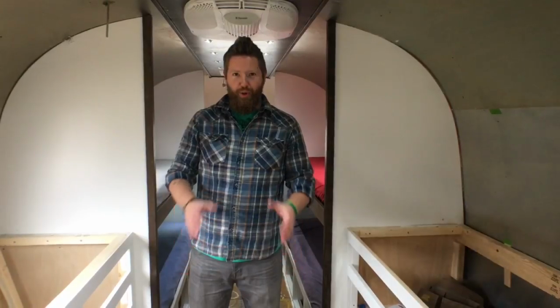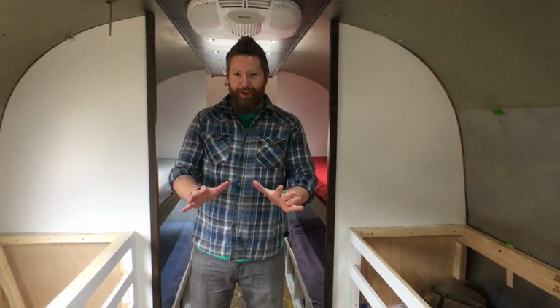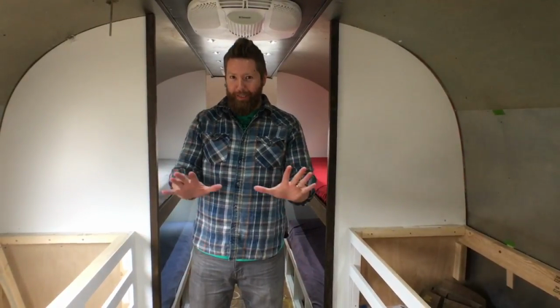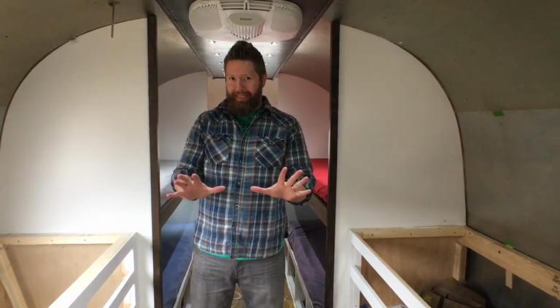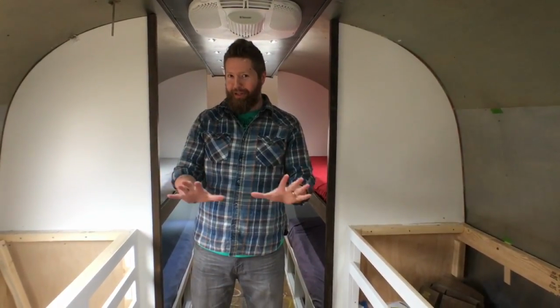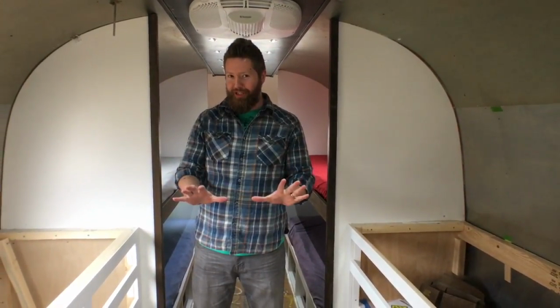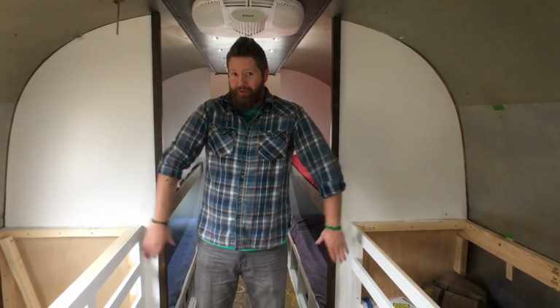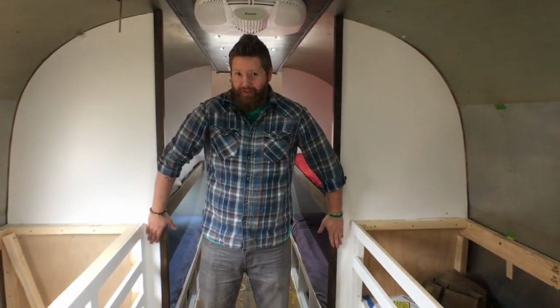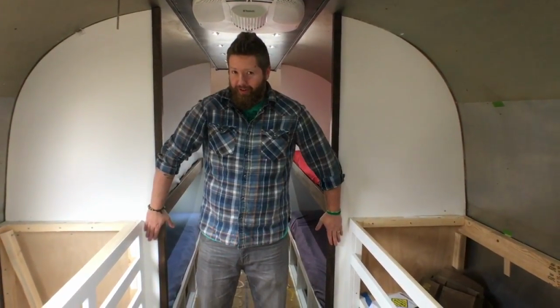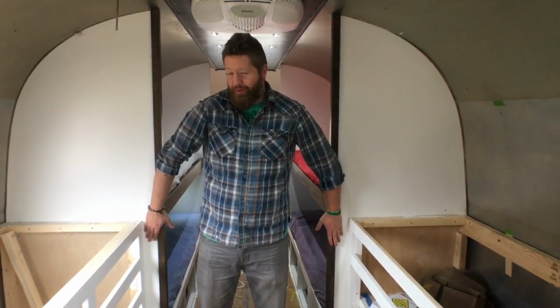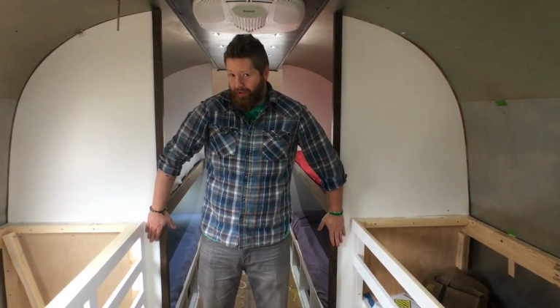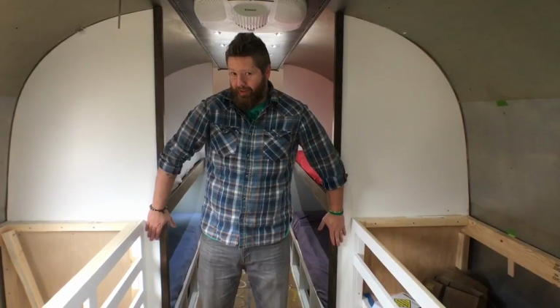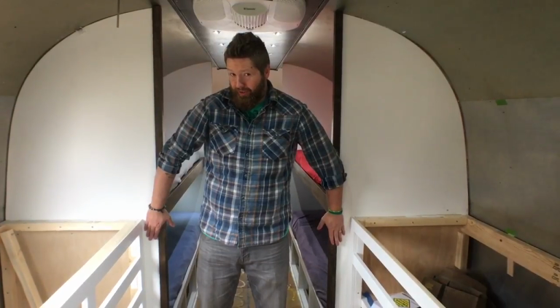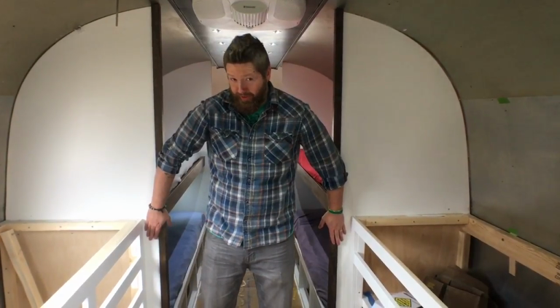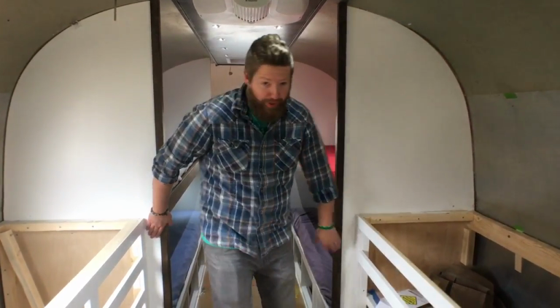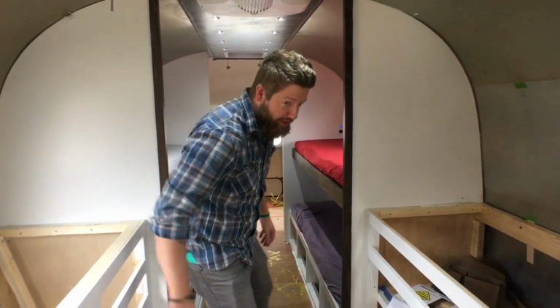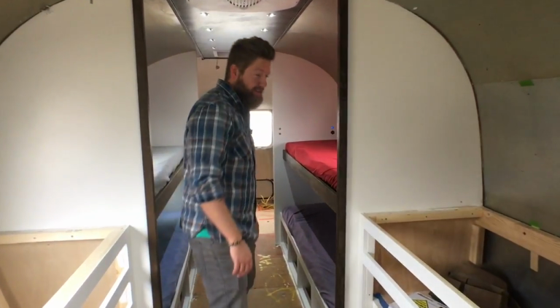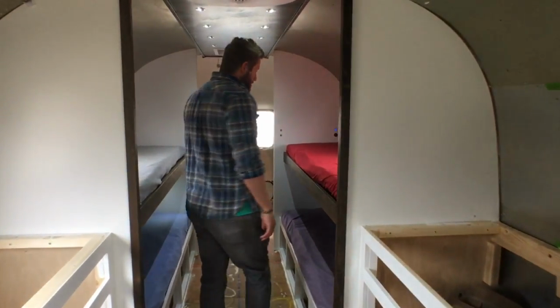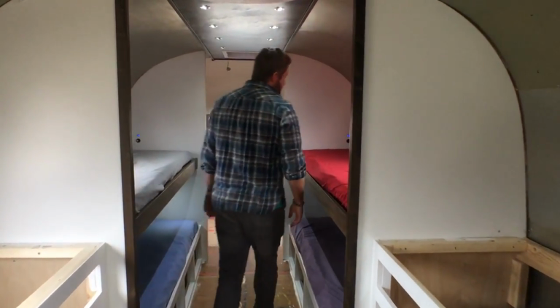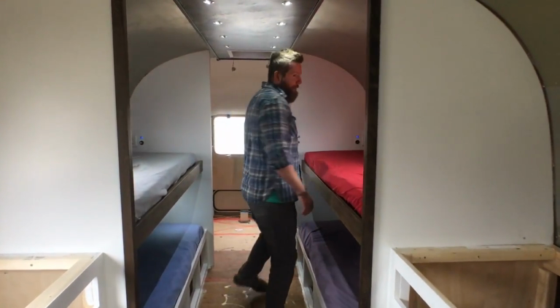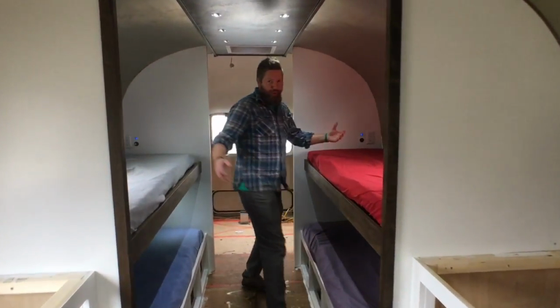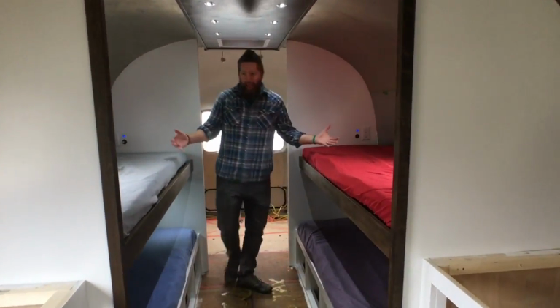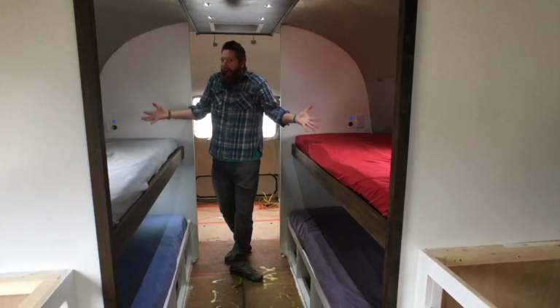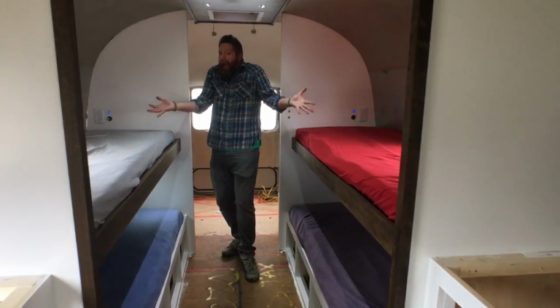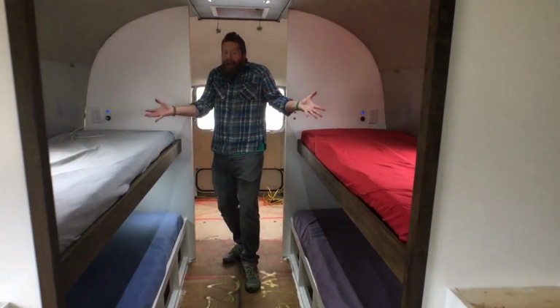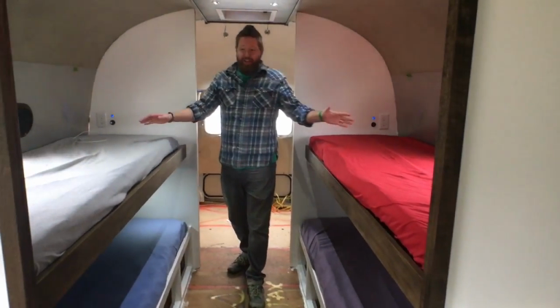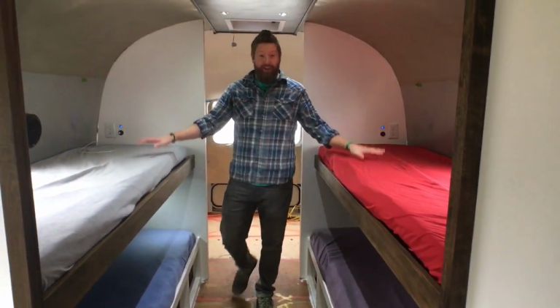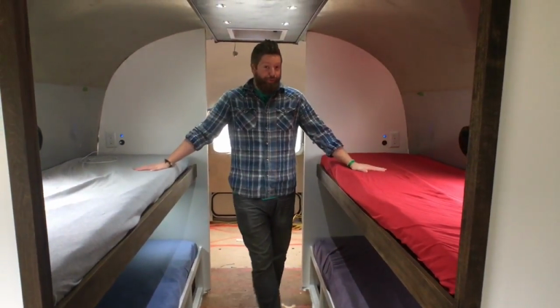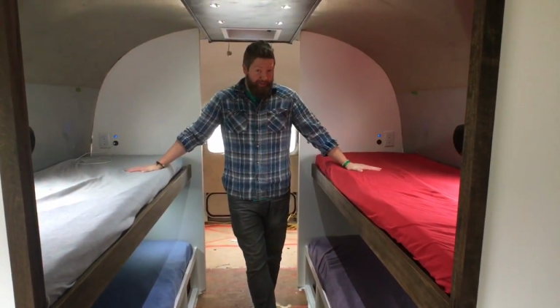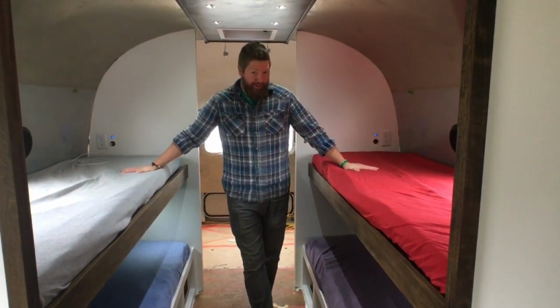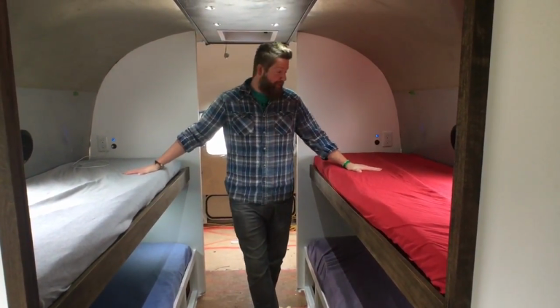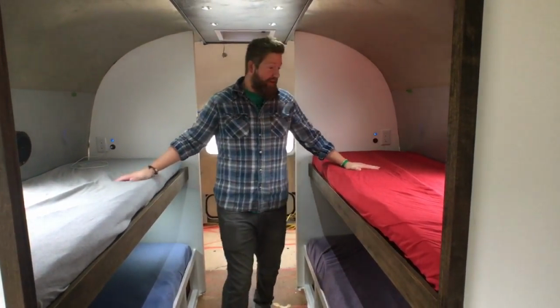Okay, finally the beds are ready to show you. I don't know if I'm going to show you though. Are you sure? Okay, let's go. This is the bunk room. Yes, you can fit four kids in an Airstream, believe it or not.